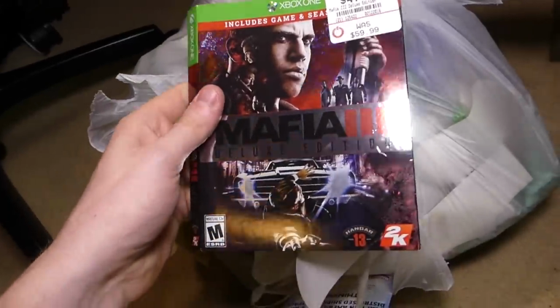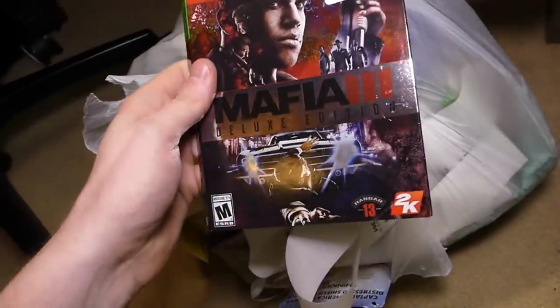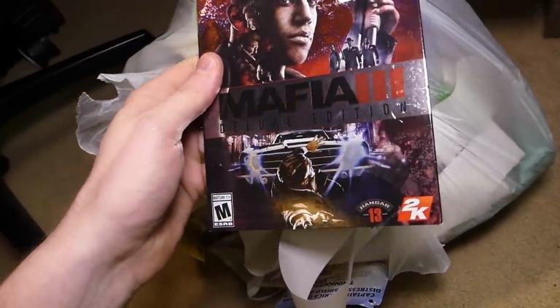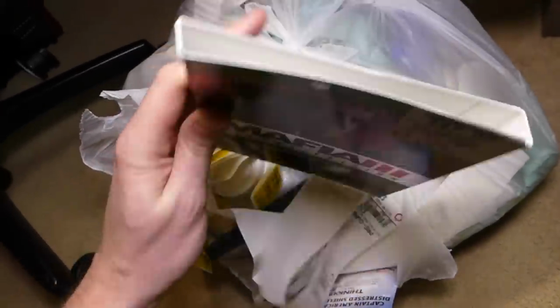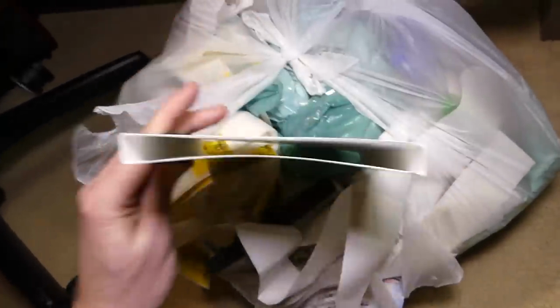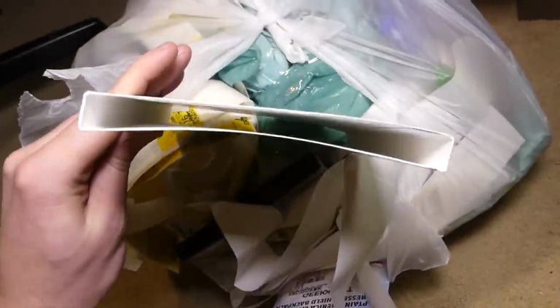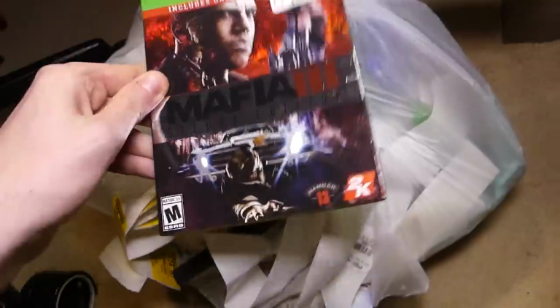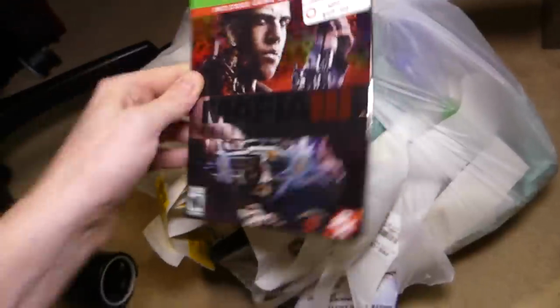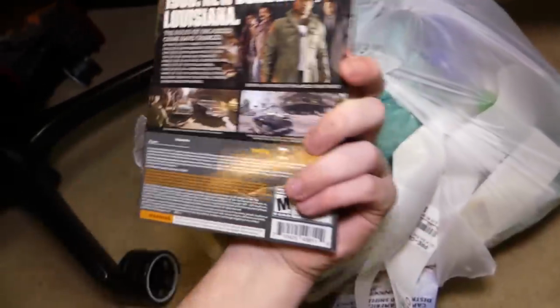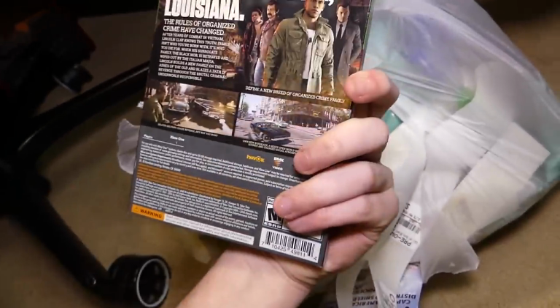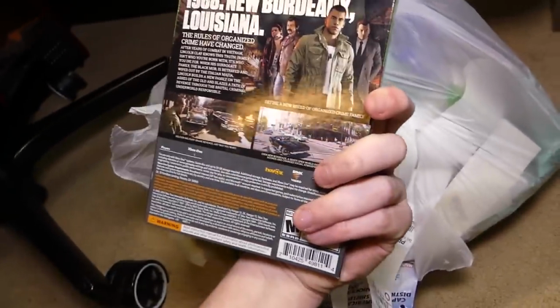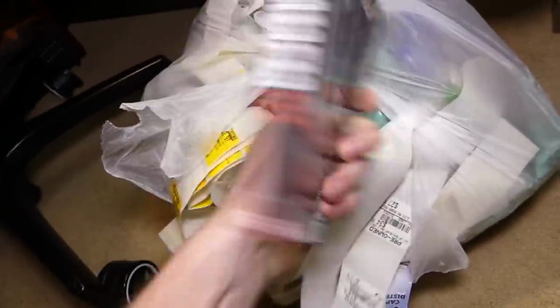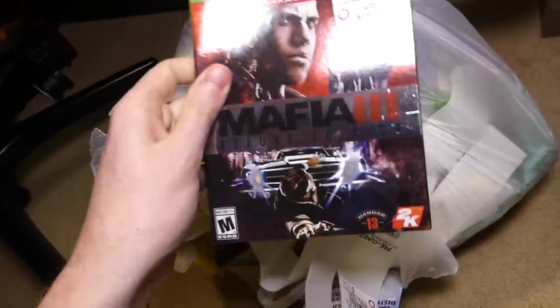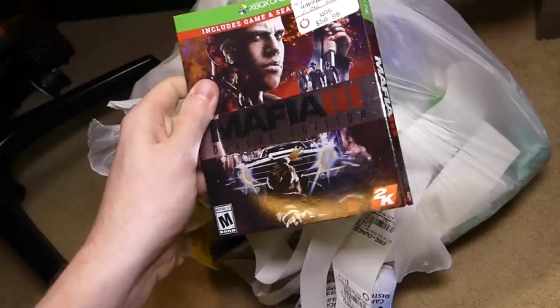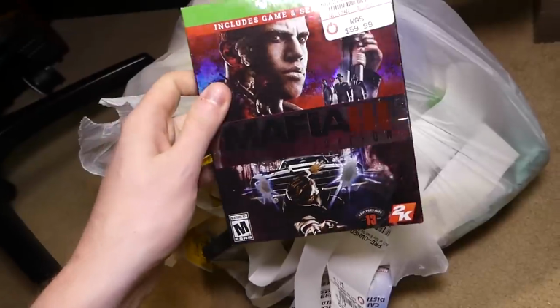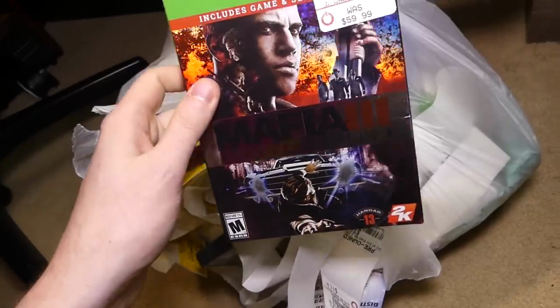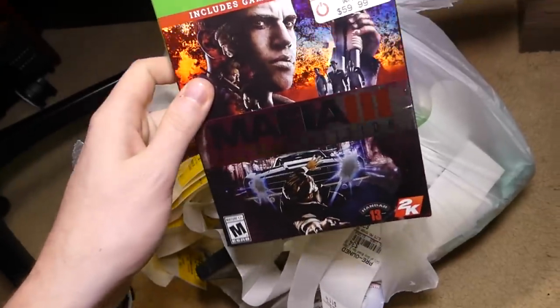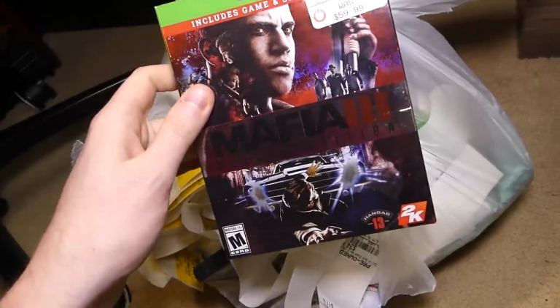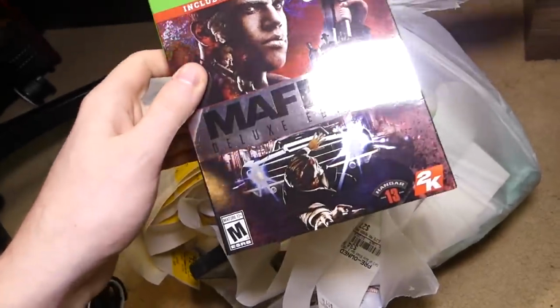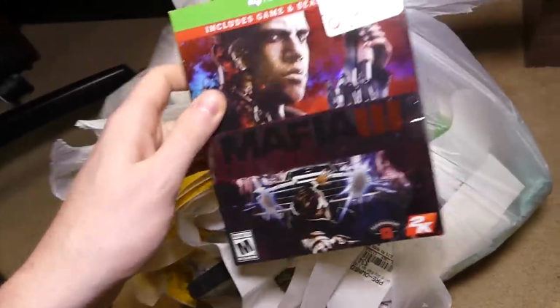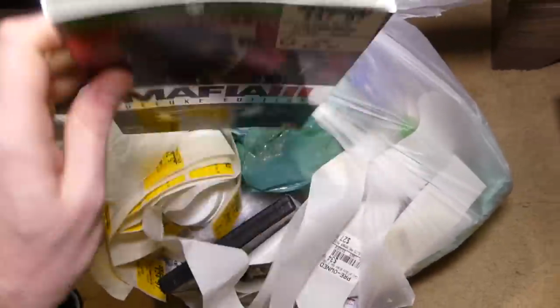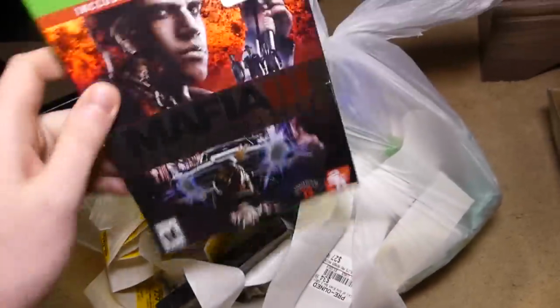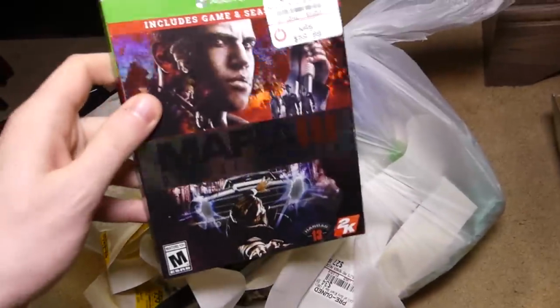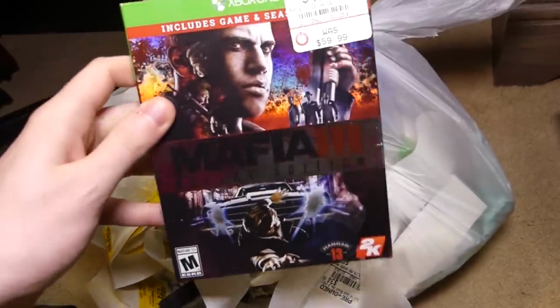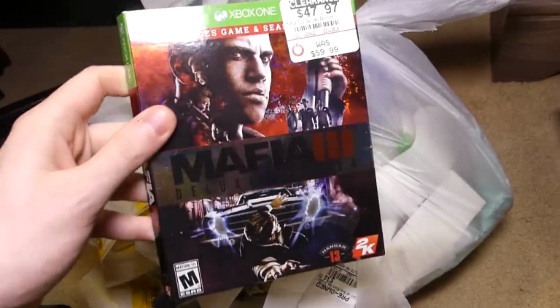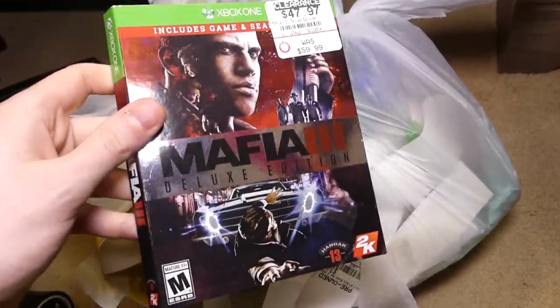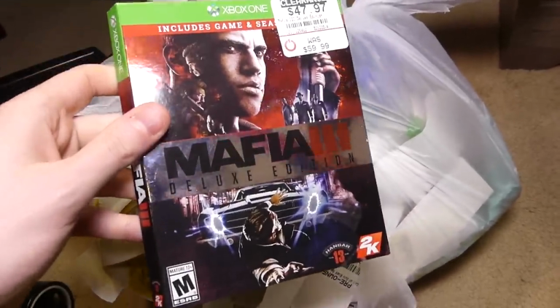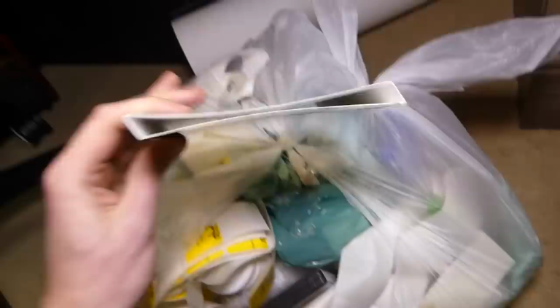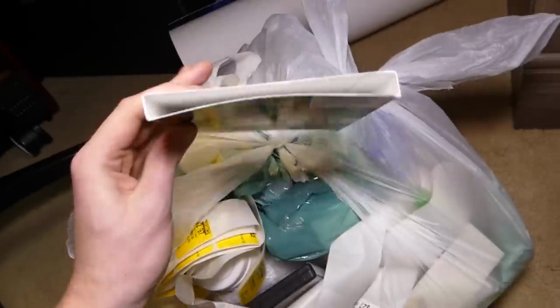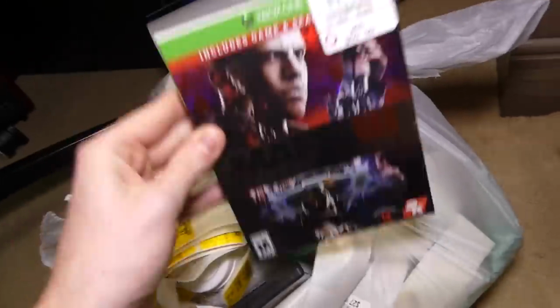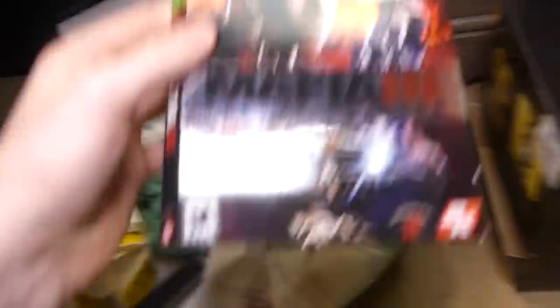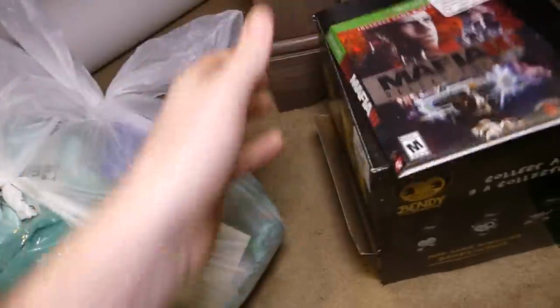This is Mafia 3 Deluxe Edition — this is the sleeve. That is really nice. I think I've found these before but I don't think I've actually found the Deluxe Edition one. That's really shiny. That is really cool, I really like that.